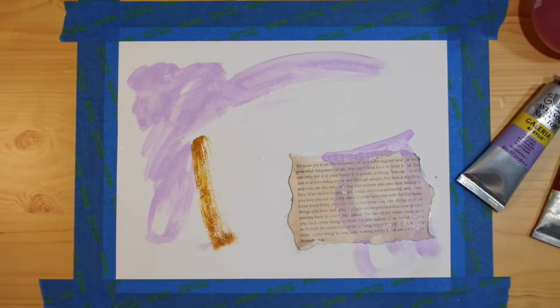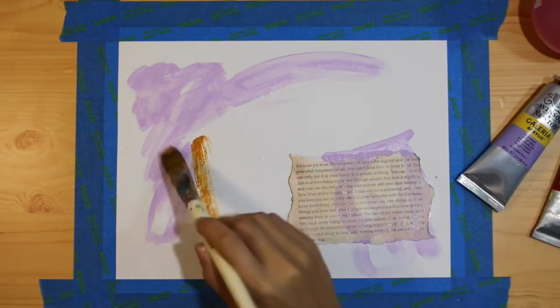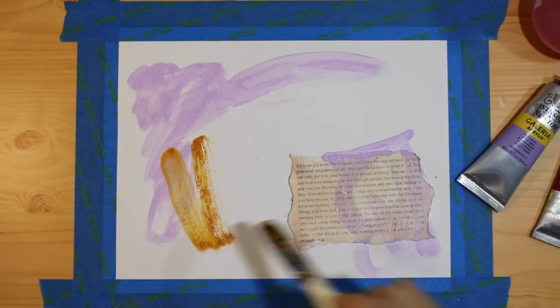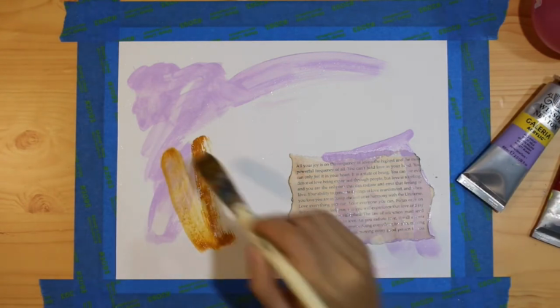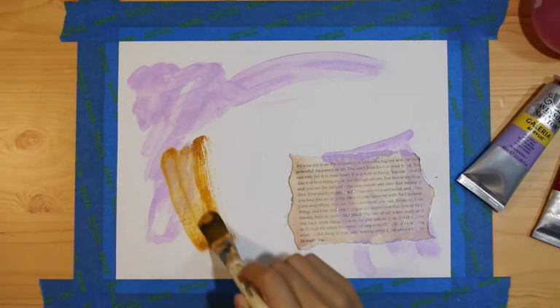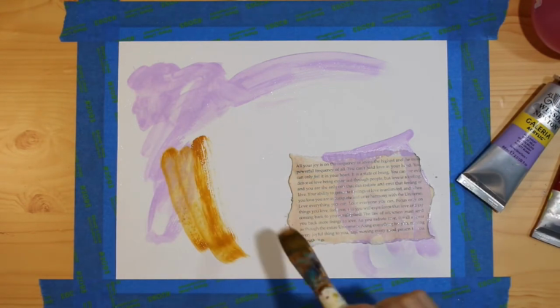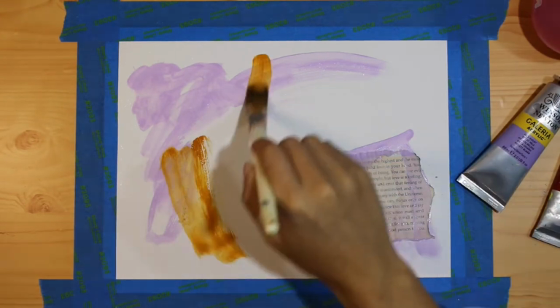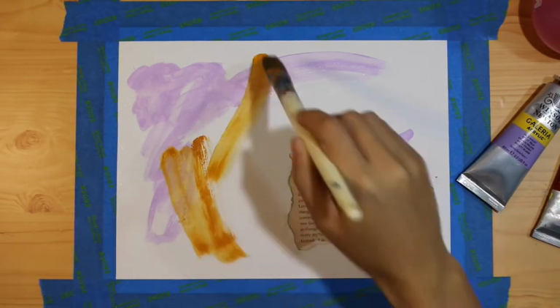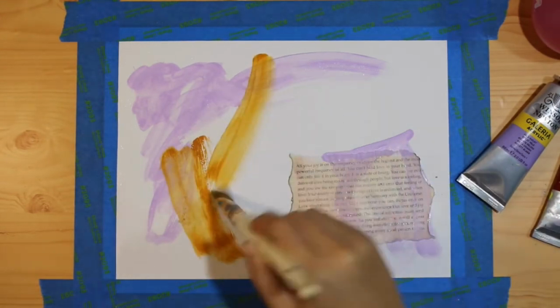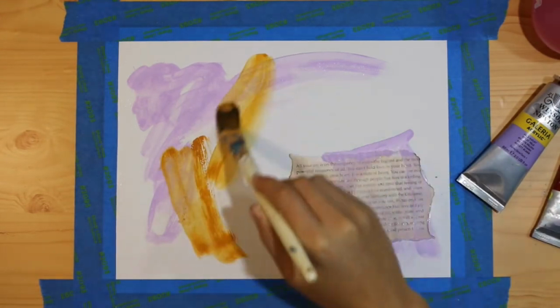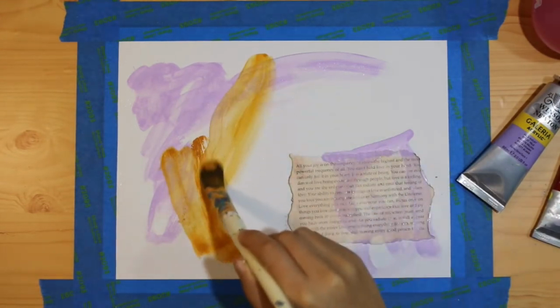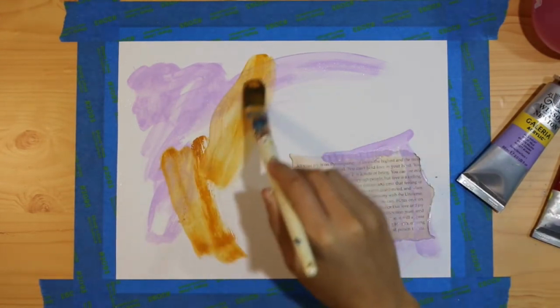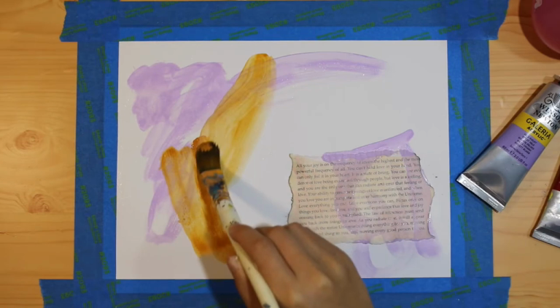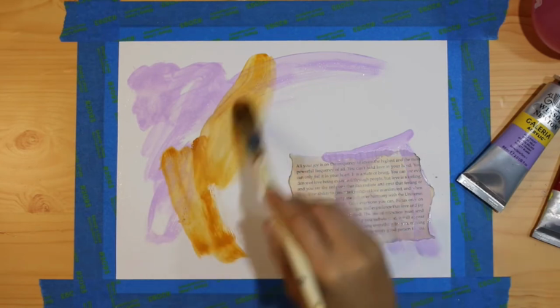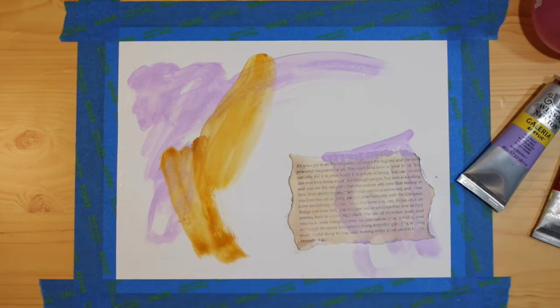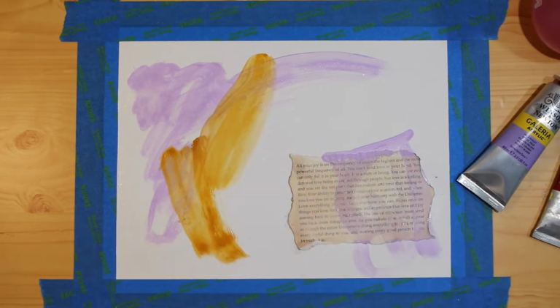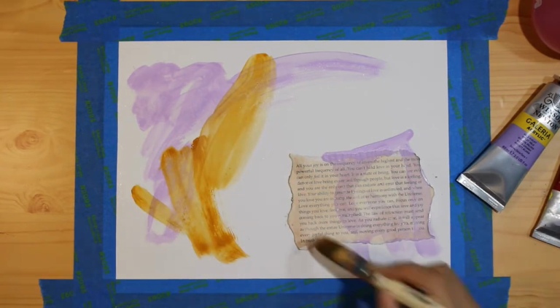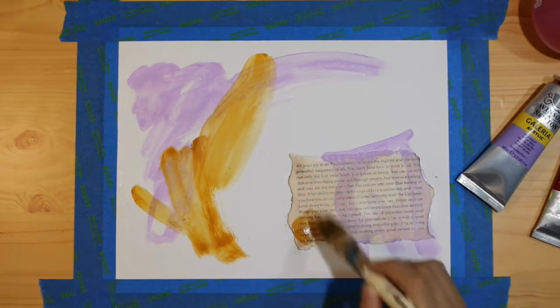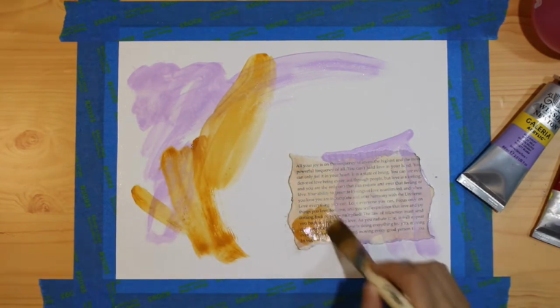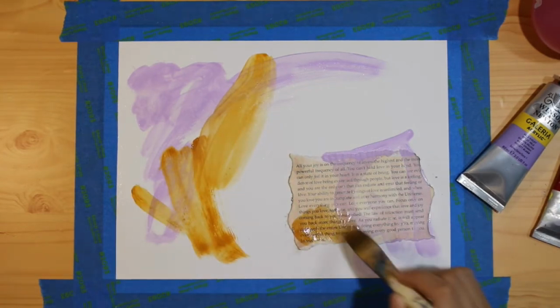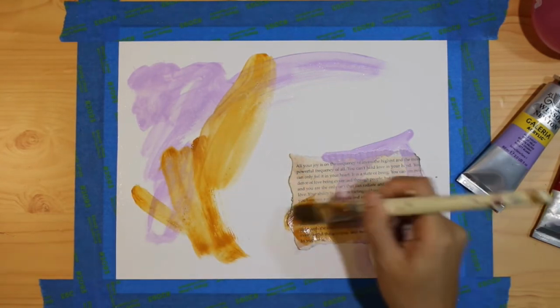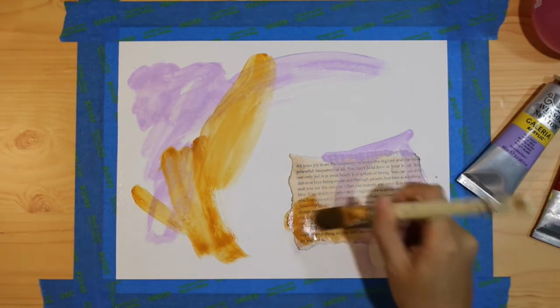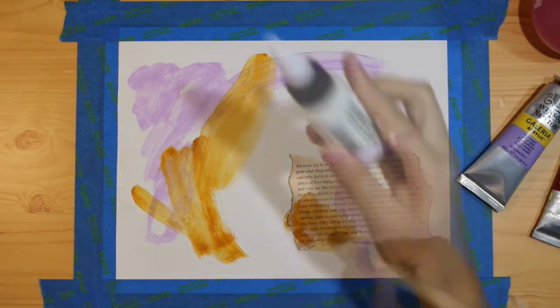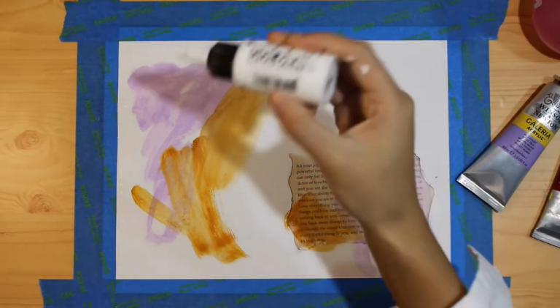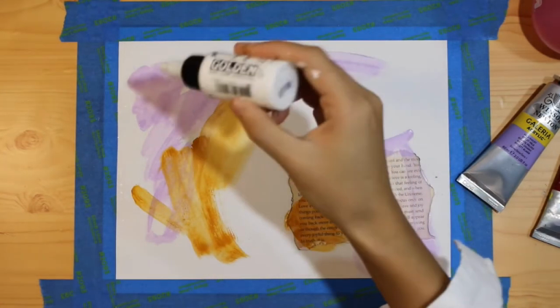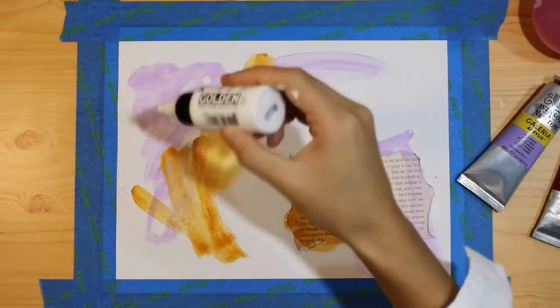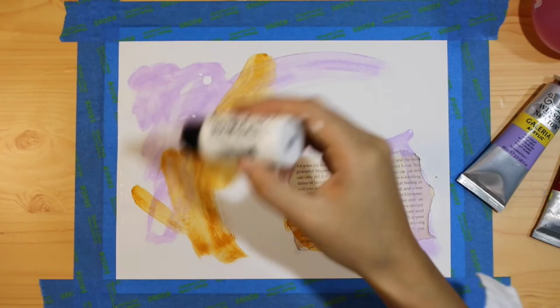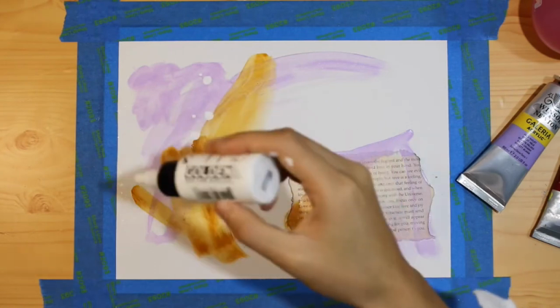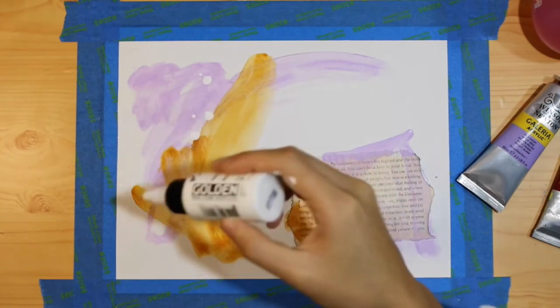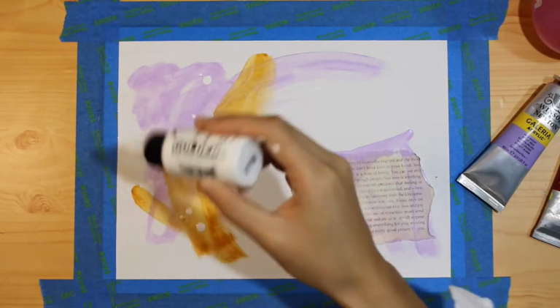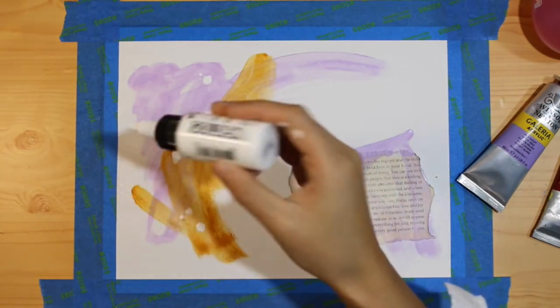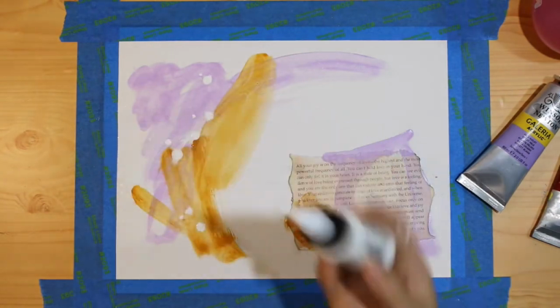I decided to take my second color and again just adding brushstrokes wherever I feel like it. Honestly there was no plan with this piece, and that helps me stay in my creativity the best.